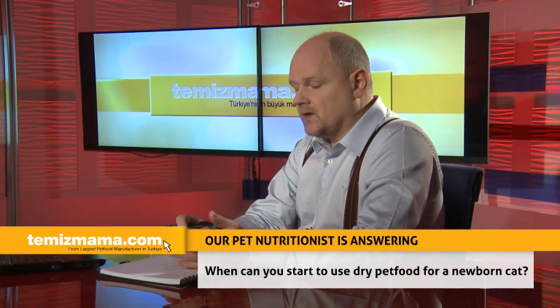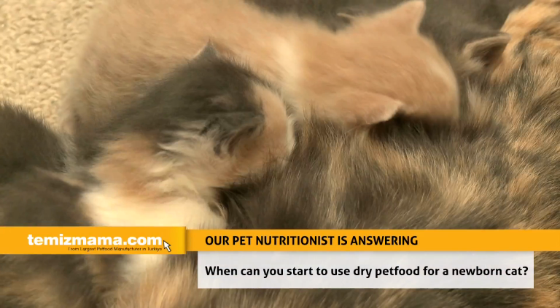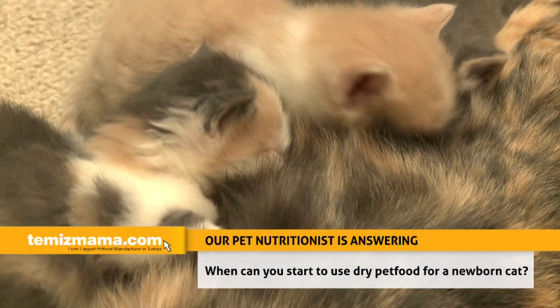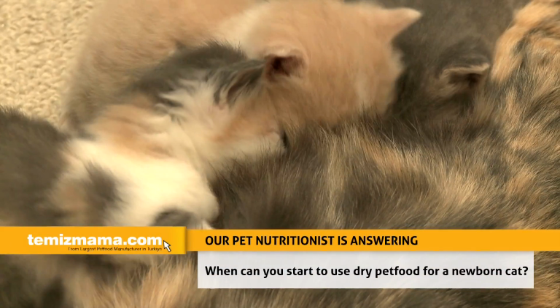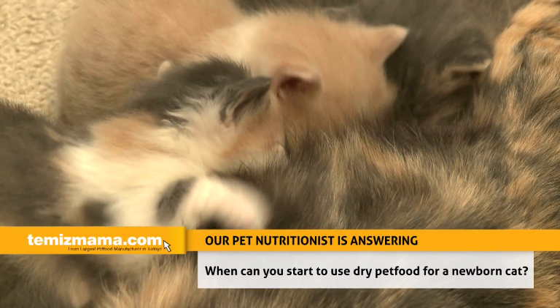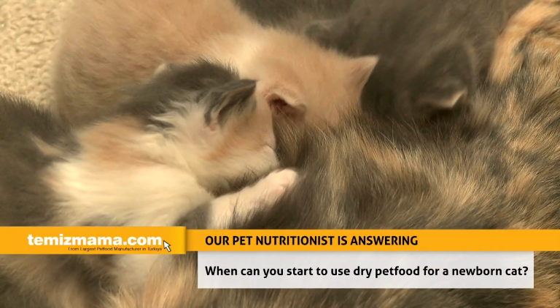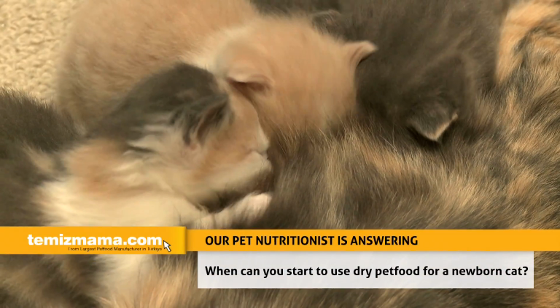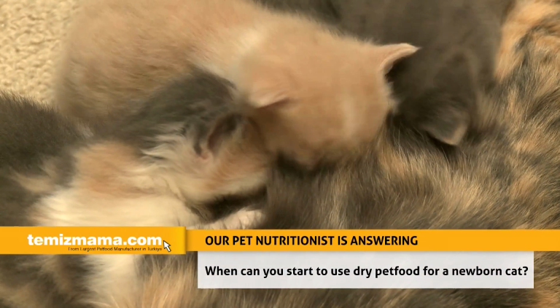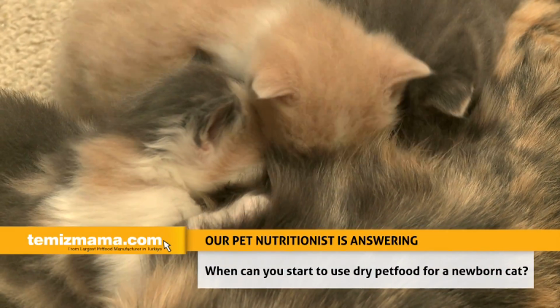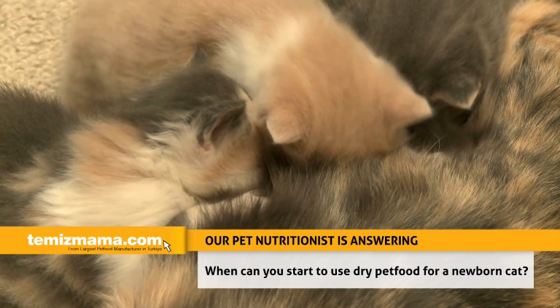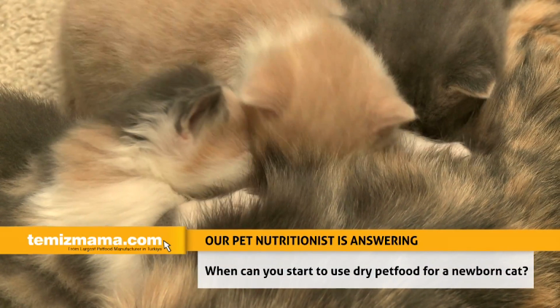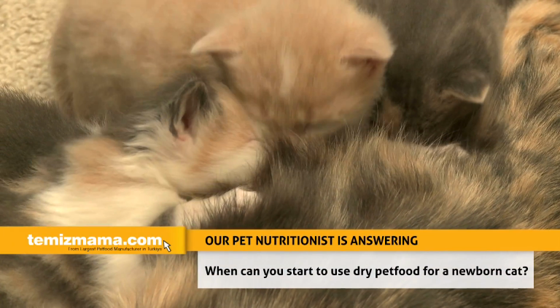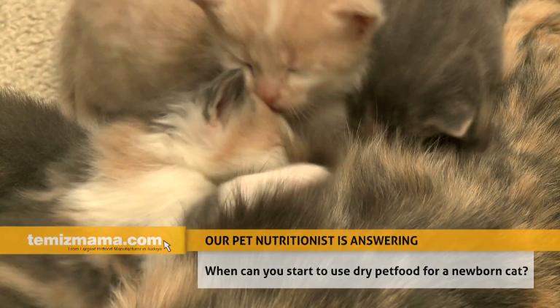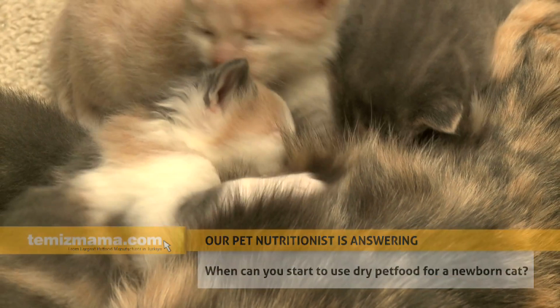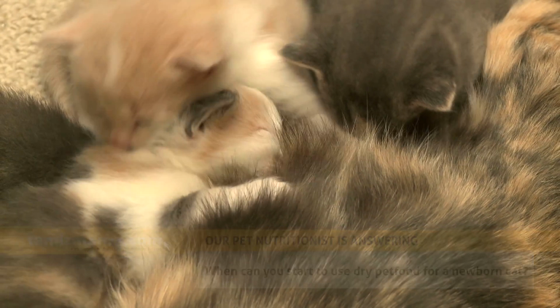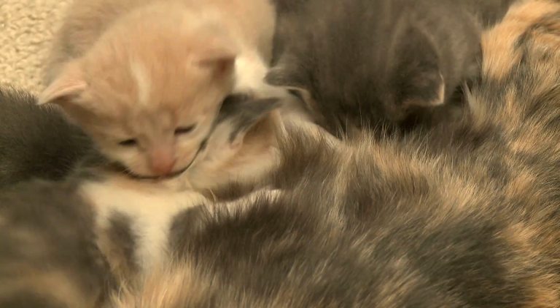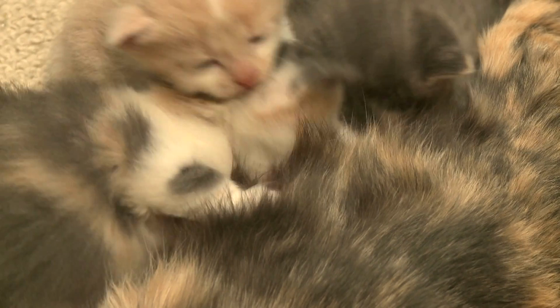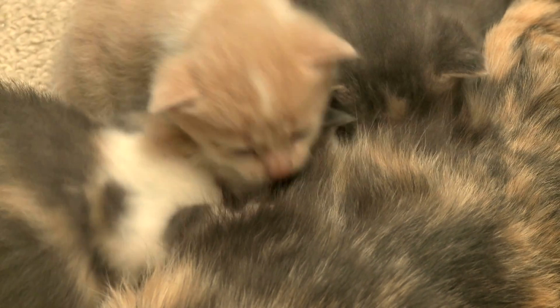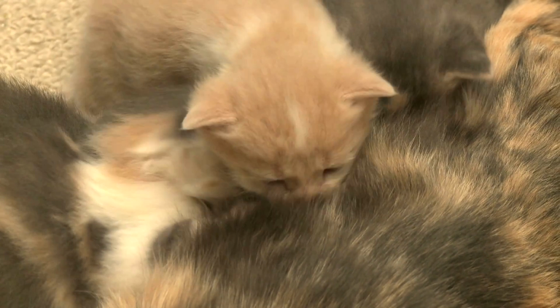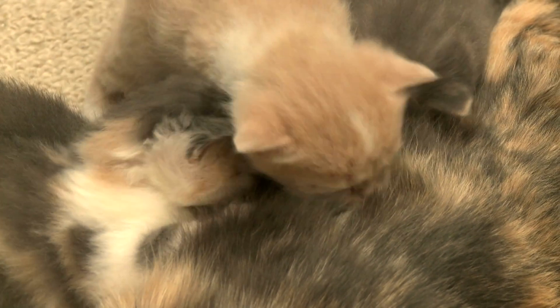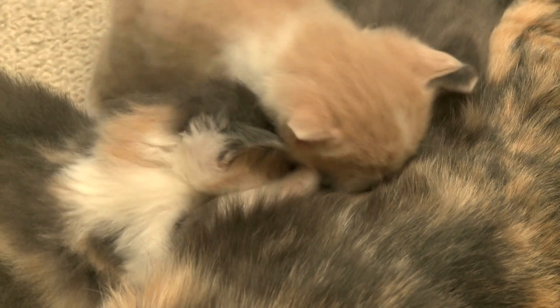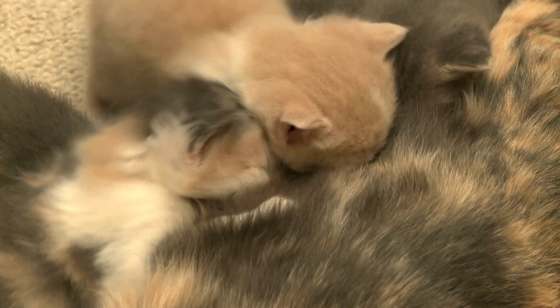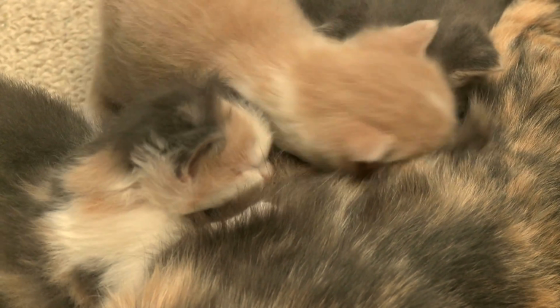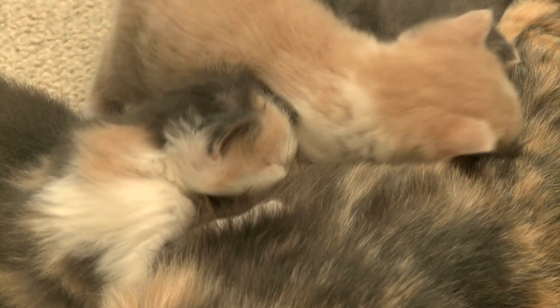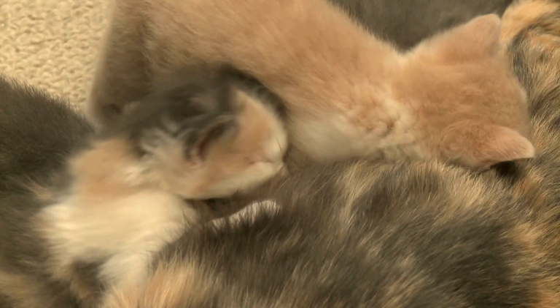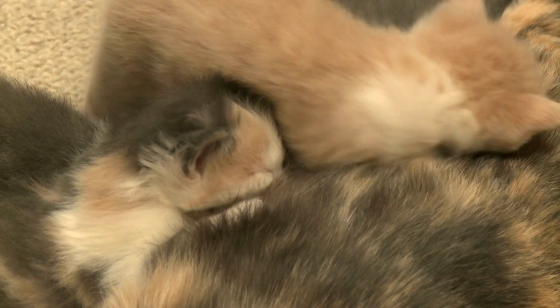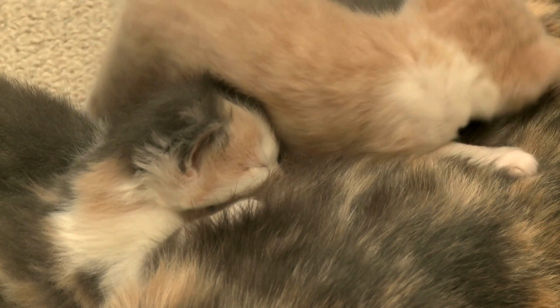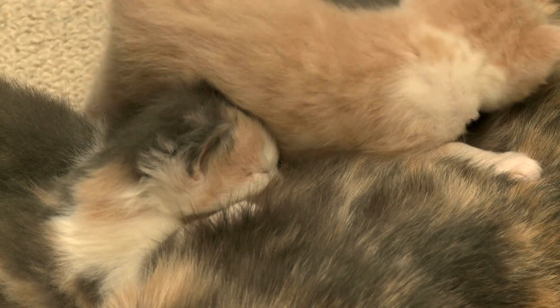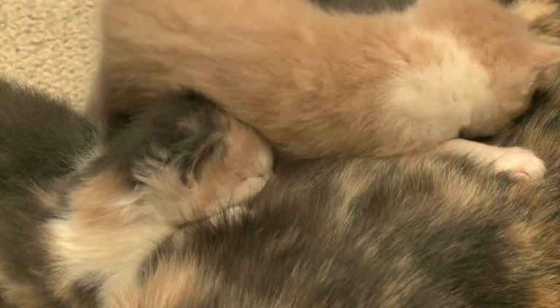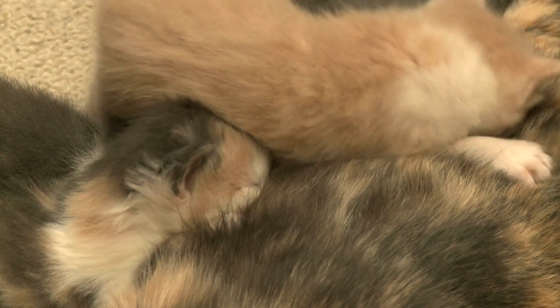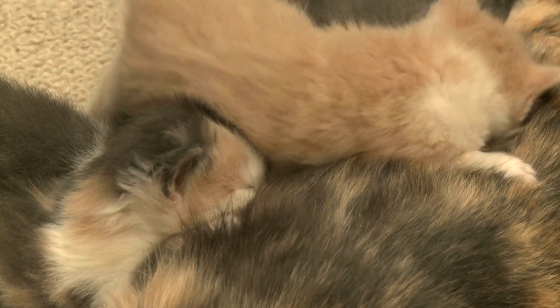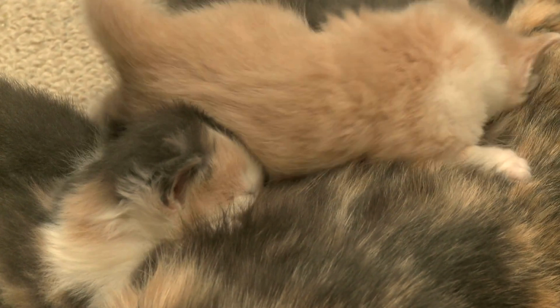If they don't actually accept the food readily, you can put a small spot of food on their front paws, which they will tend to lick and hence become familiar with the smell and the taste.